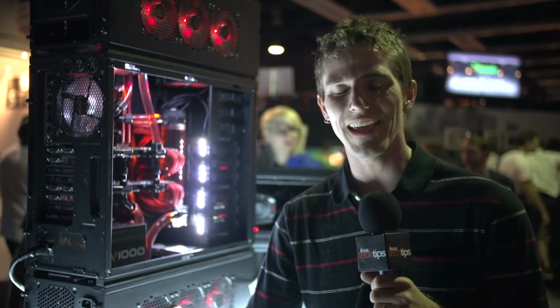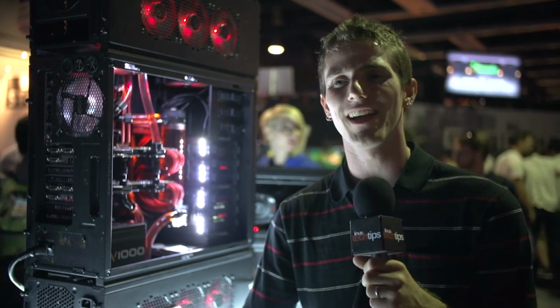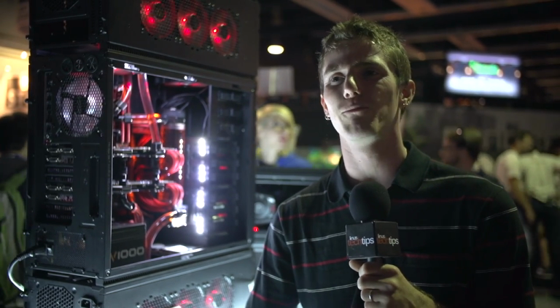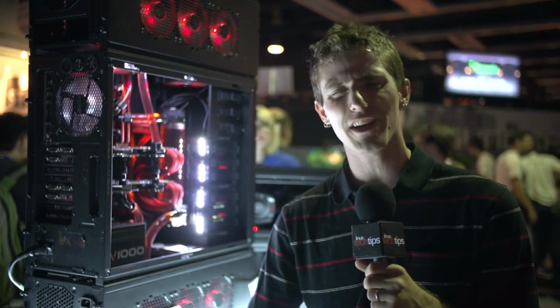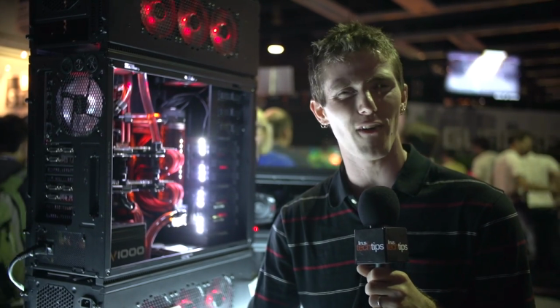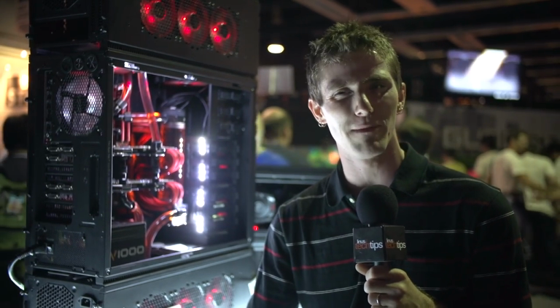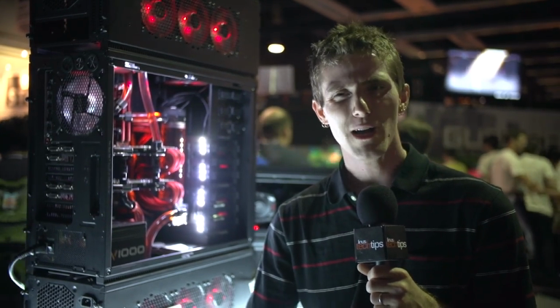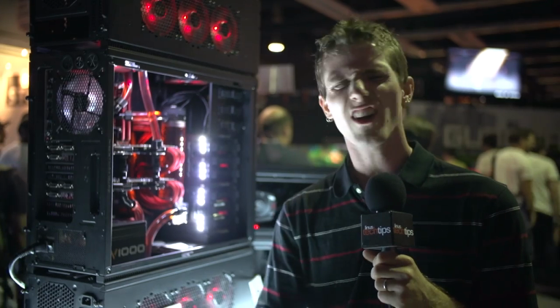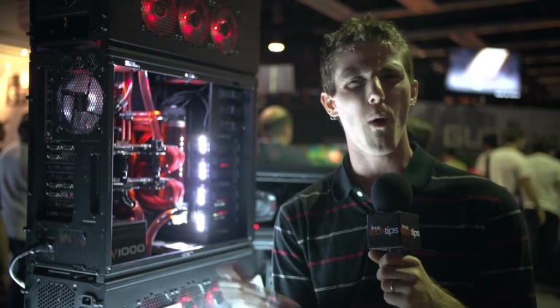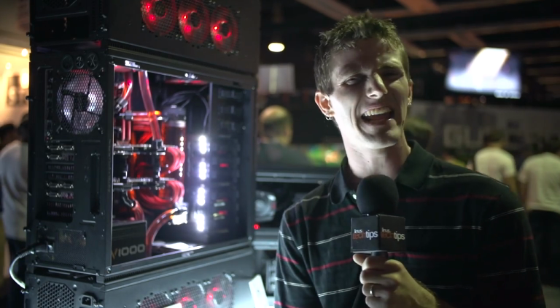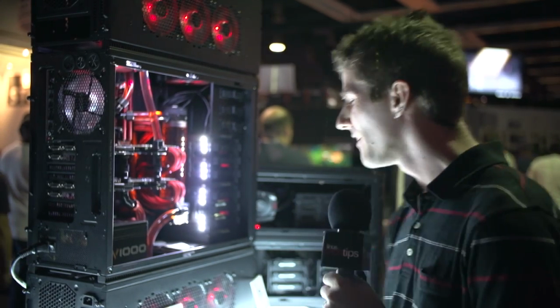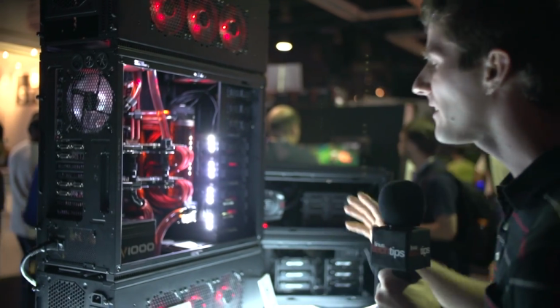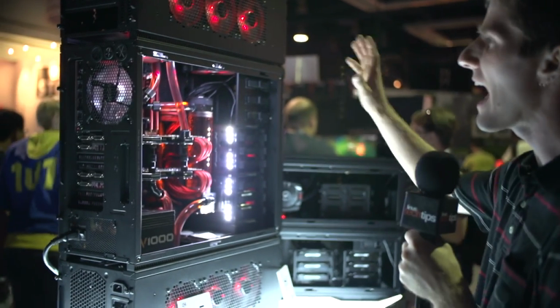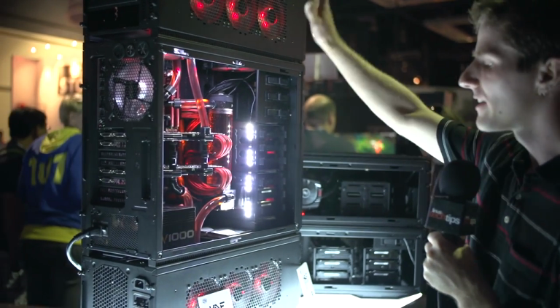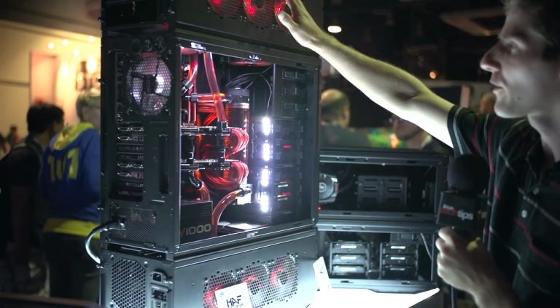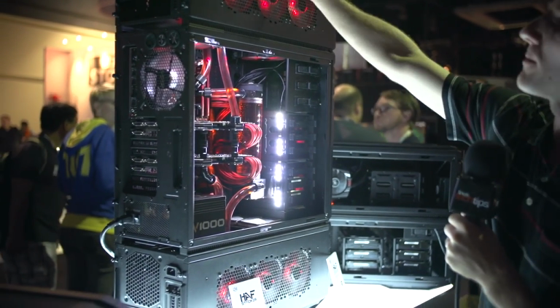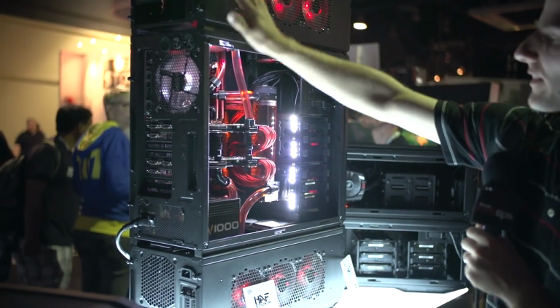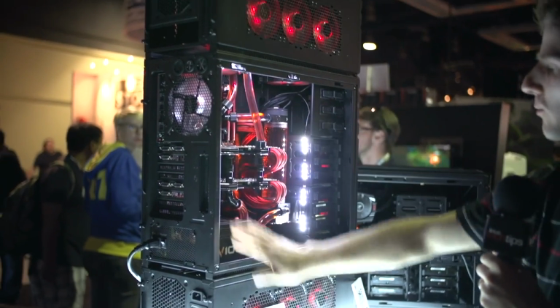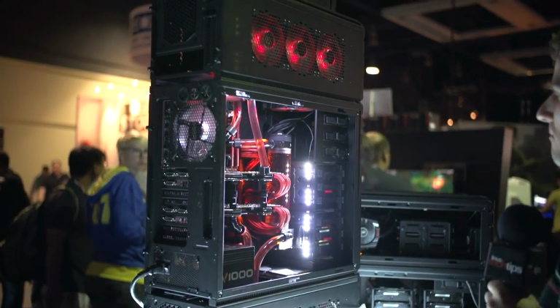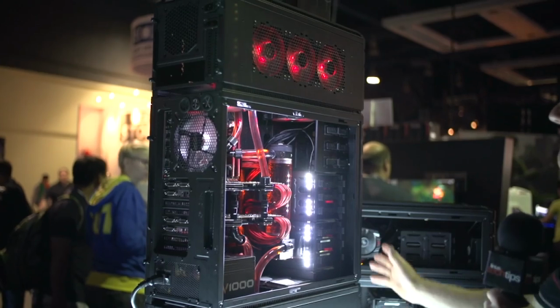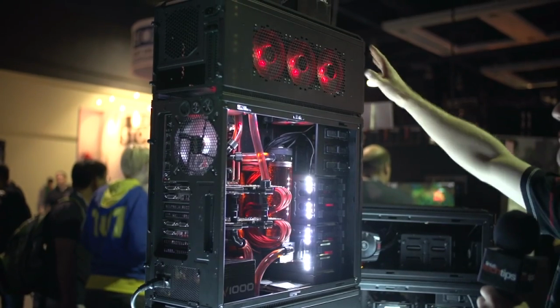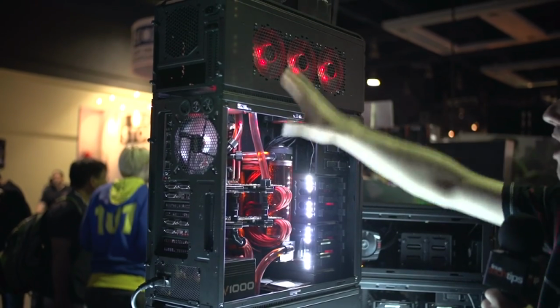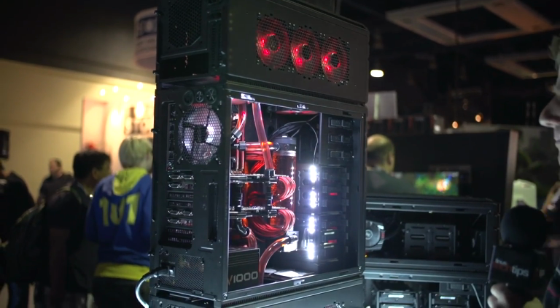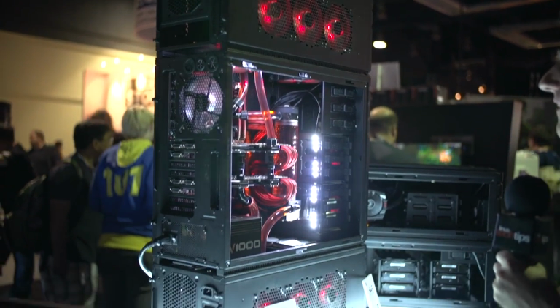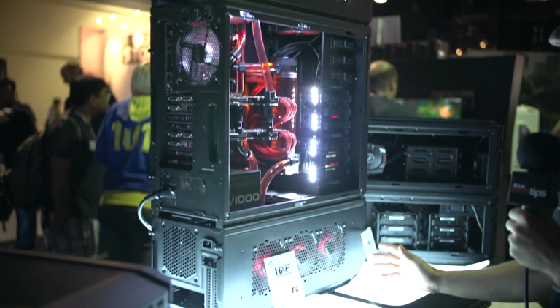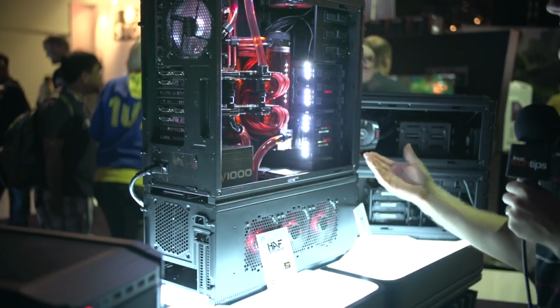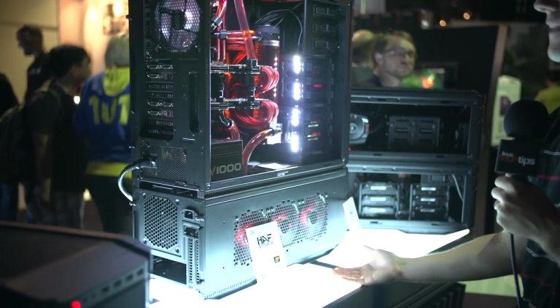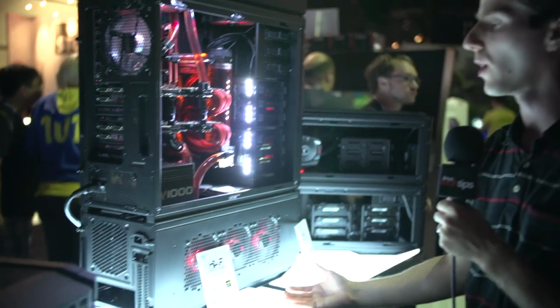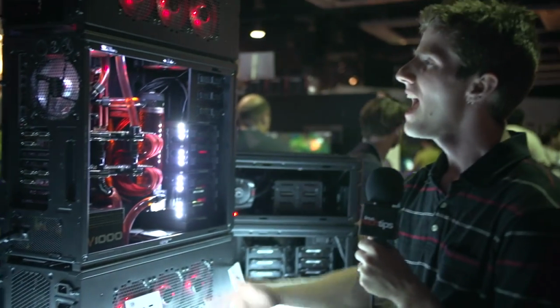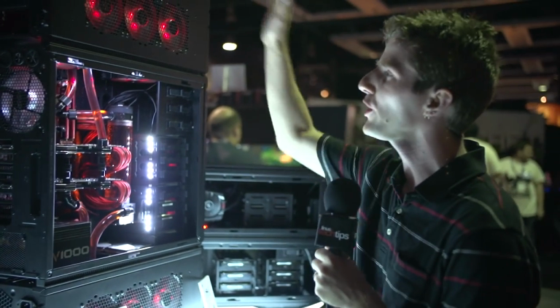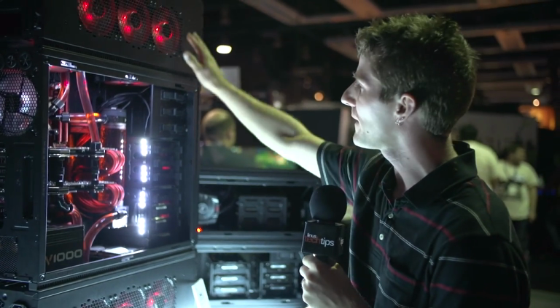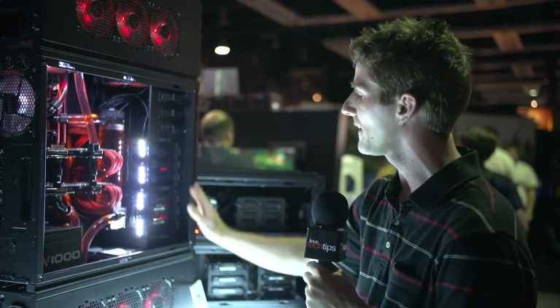They've got a ton of stuff on demo, but it's all kind of one thing. This is the half stacker system, and this is the most monstrous computer I think I've seen here at the show. How do you configure one of these?